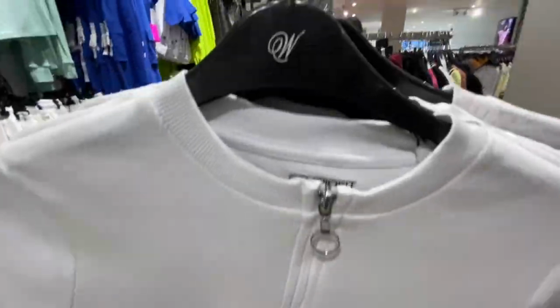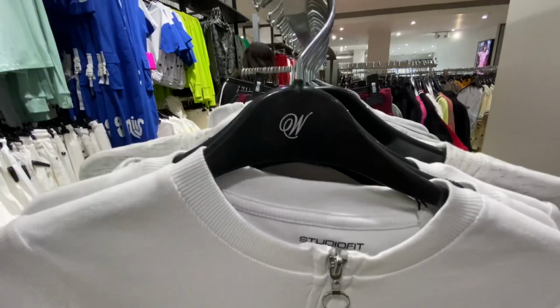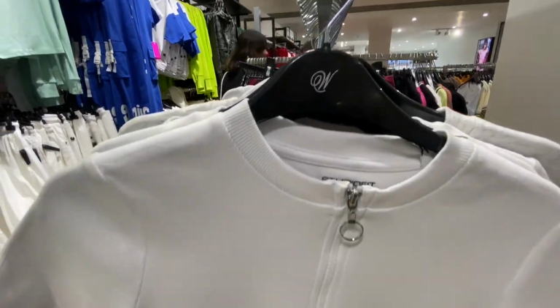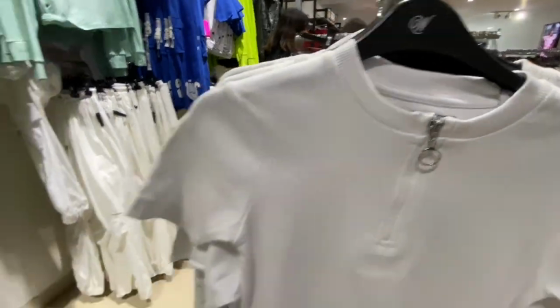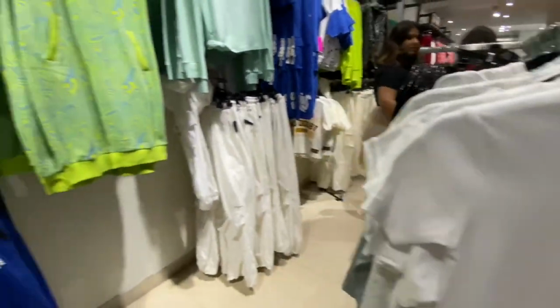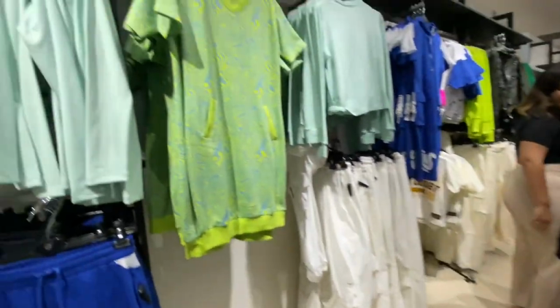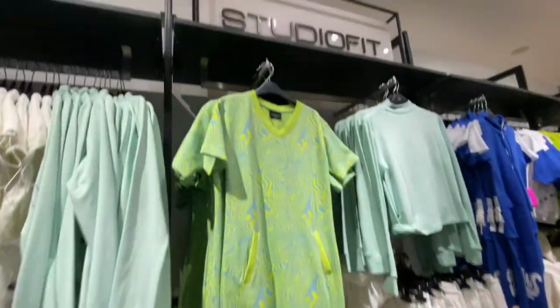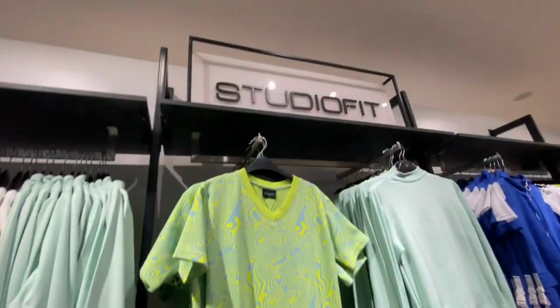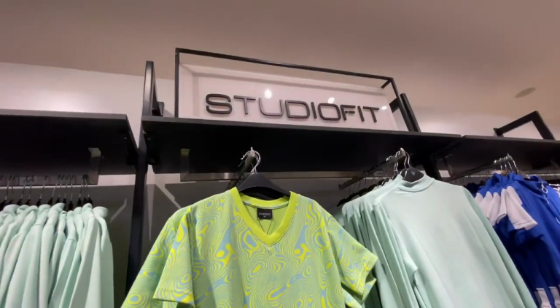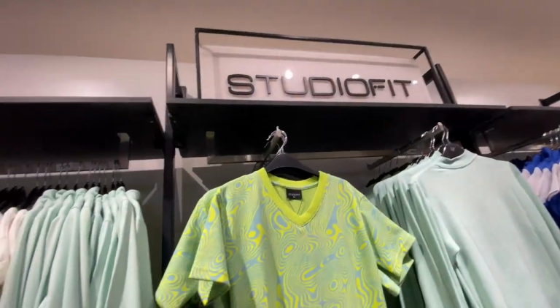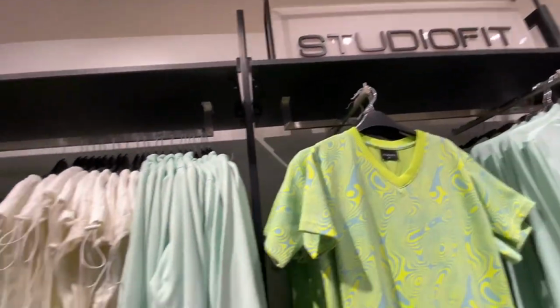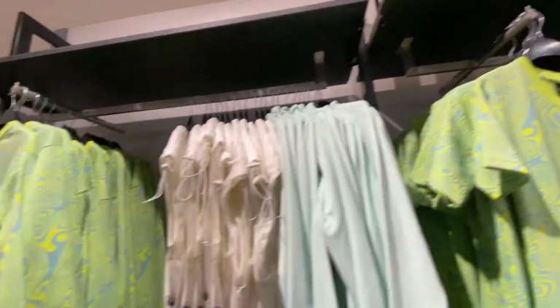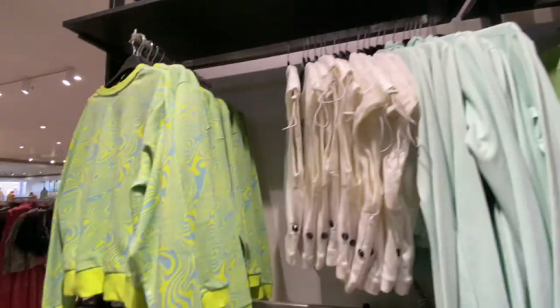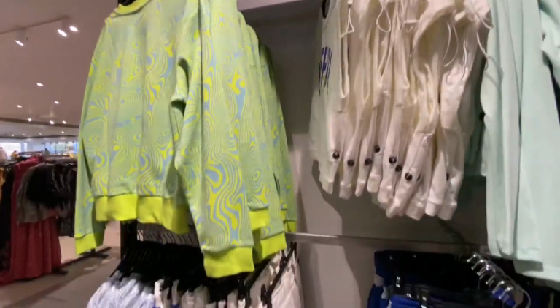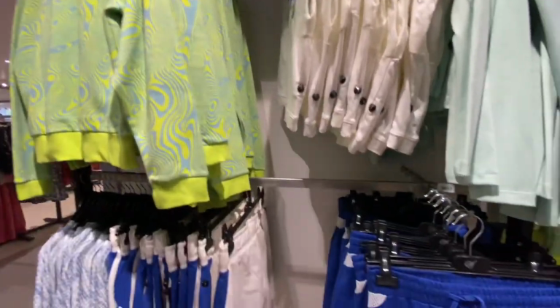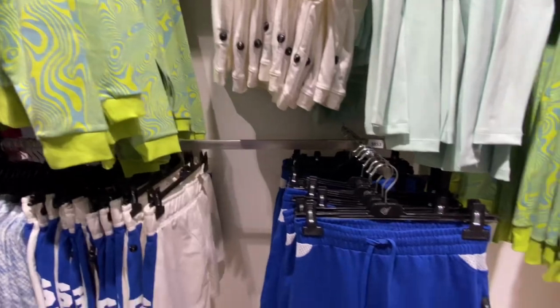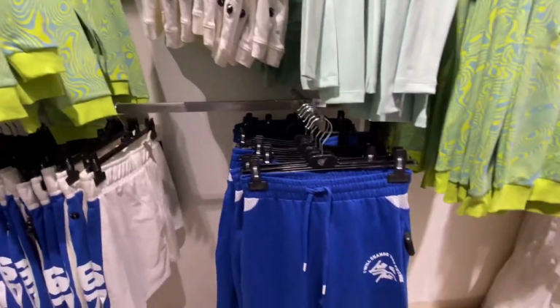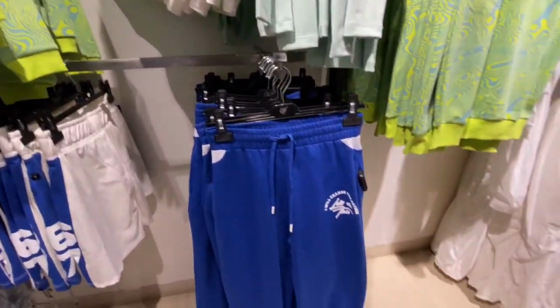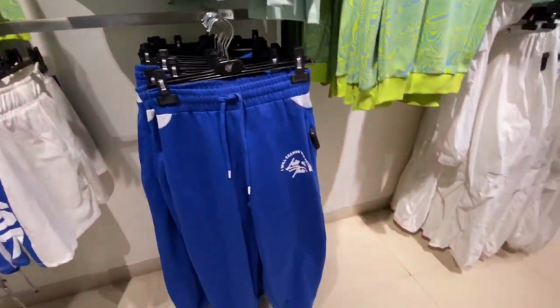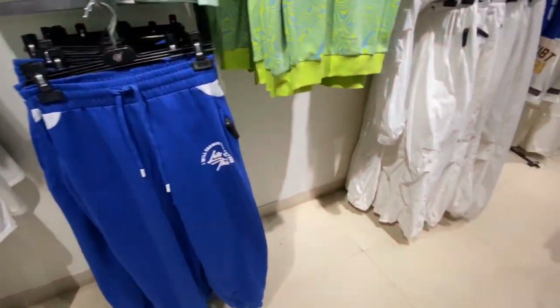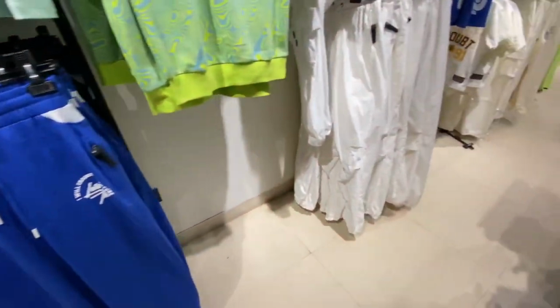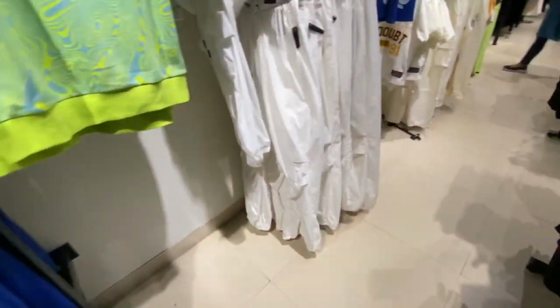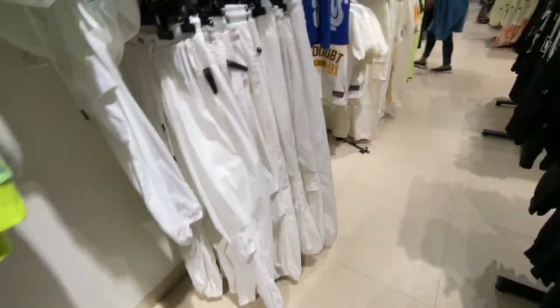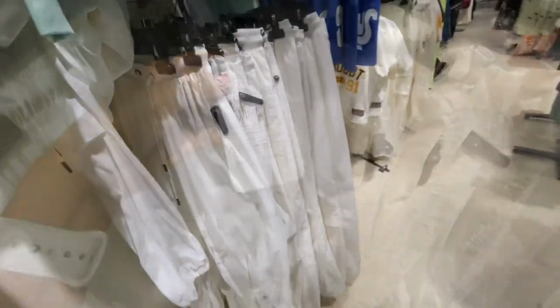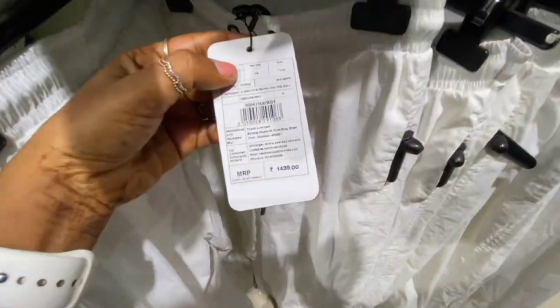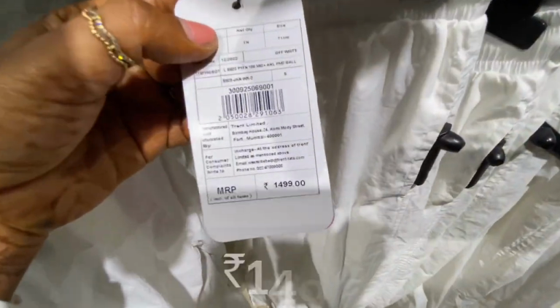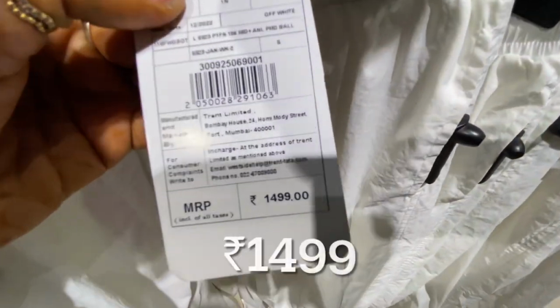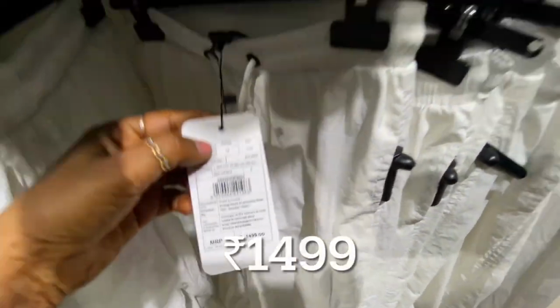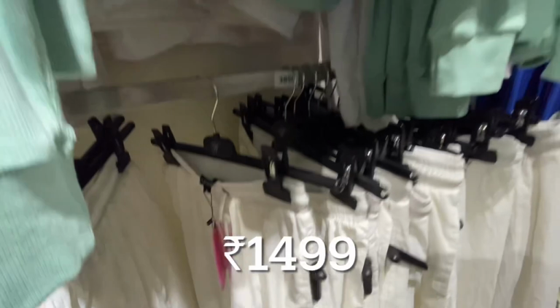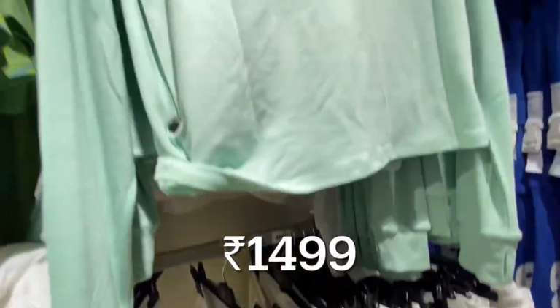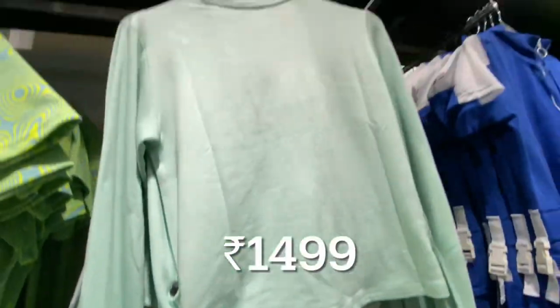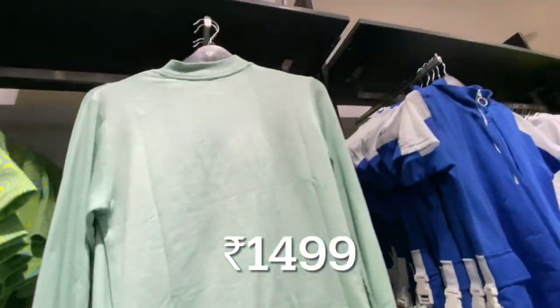So guys, what I'm telling you about is the studio fit. And here all of the brands — whatever you can see, all of the prices will be up to 1000.